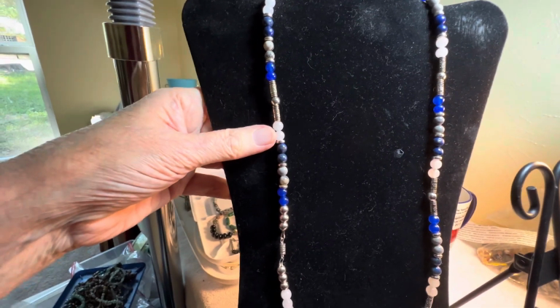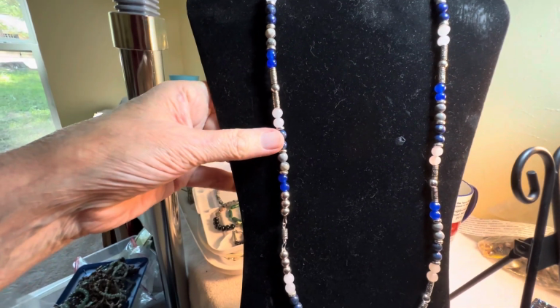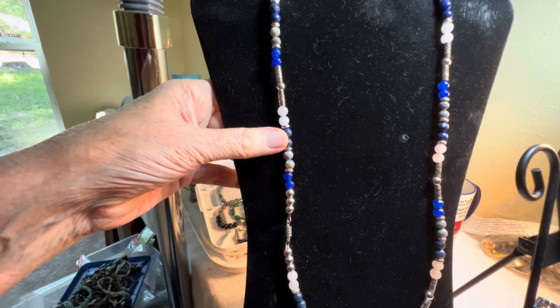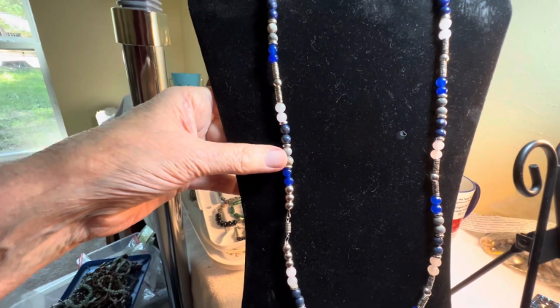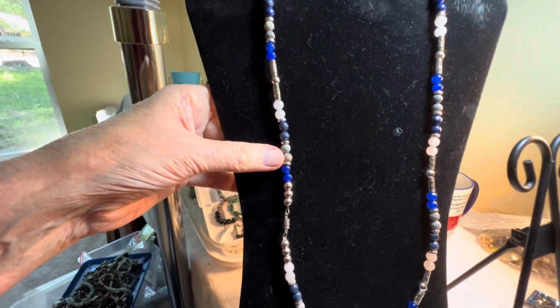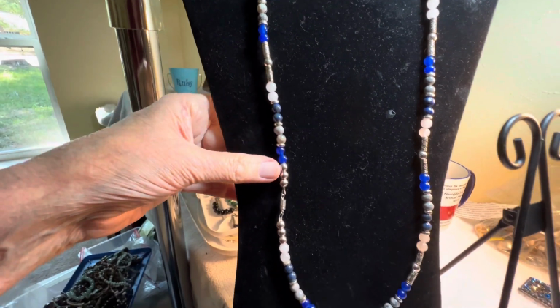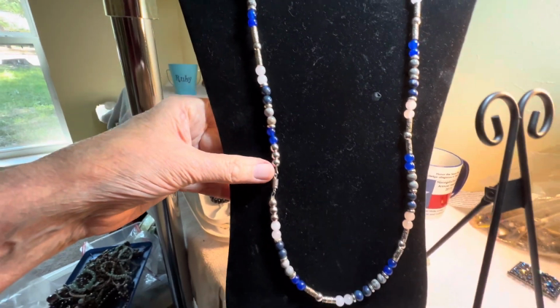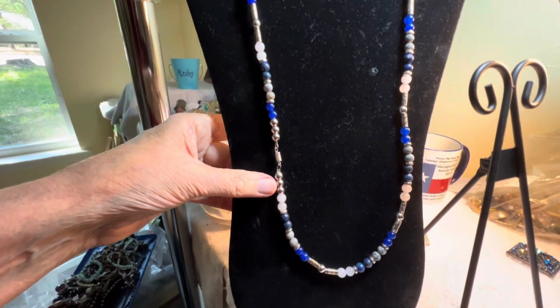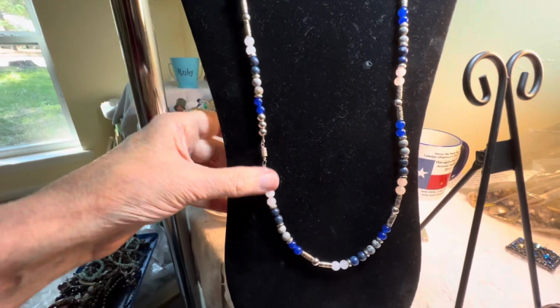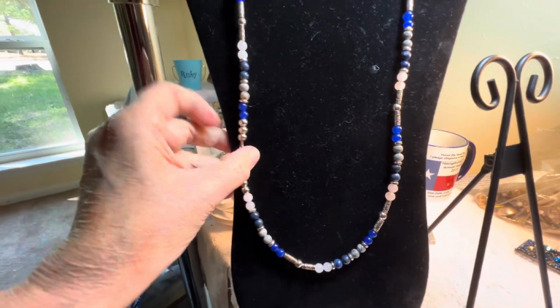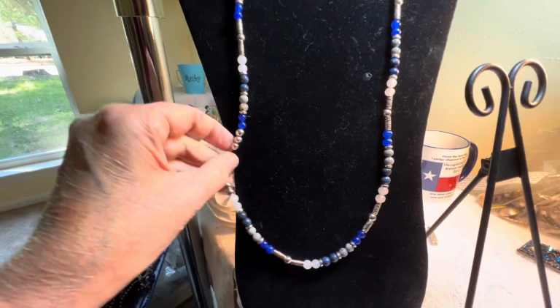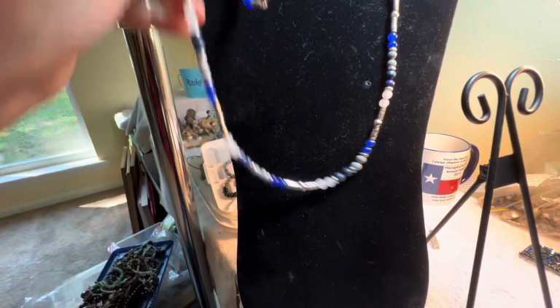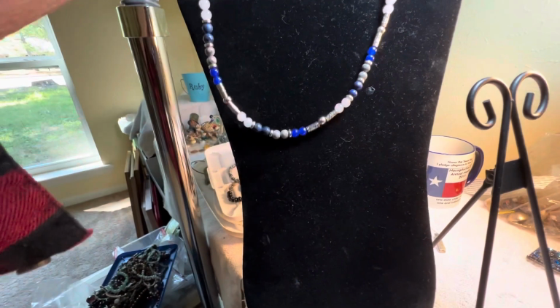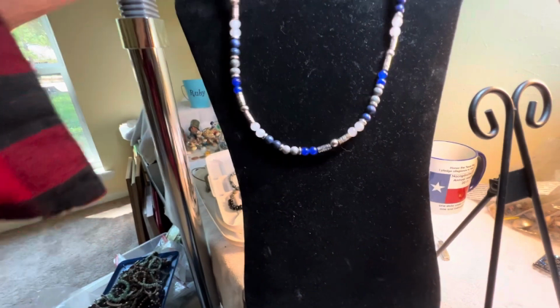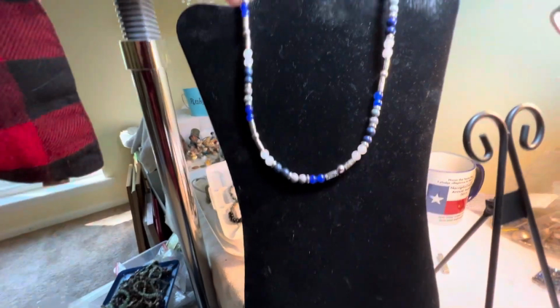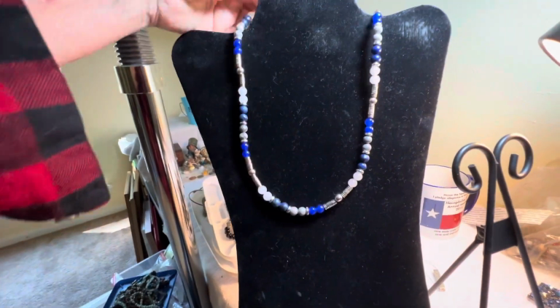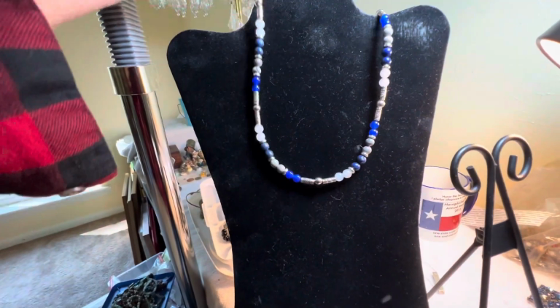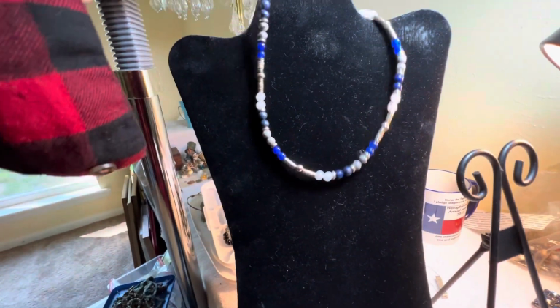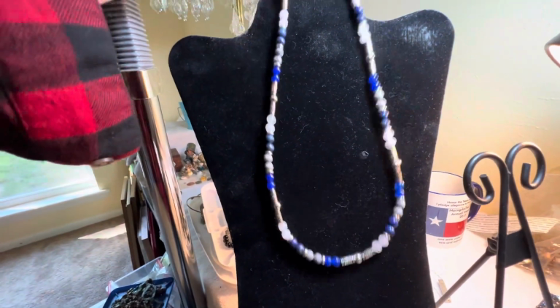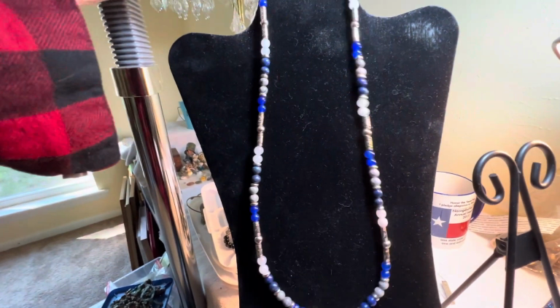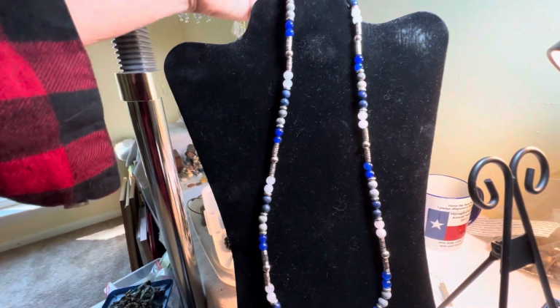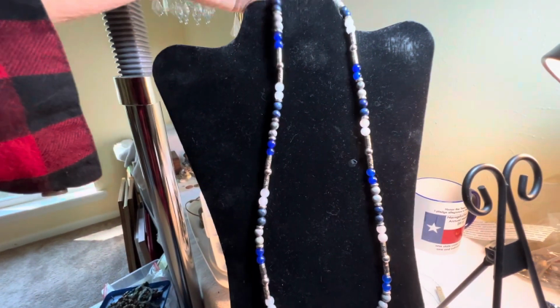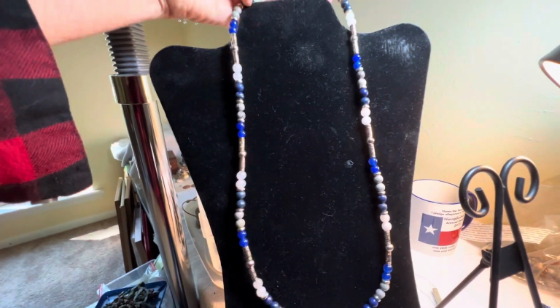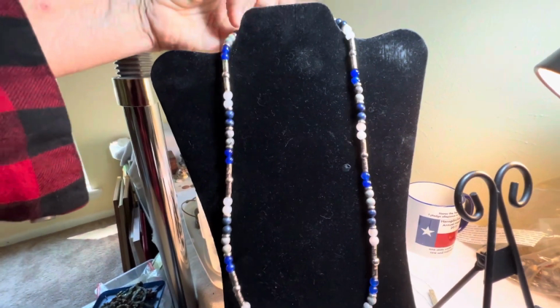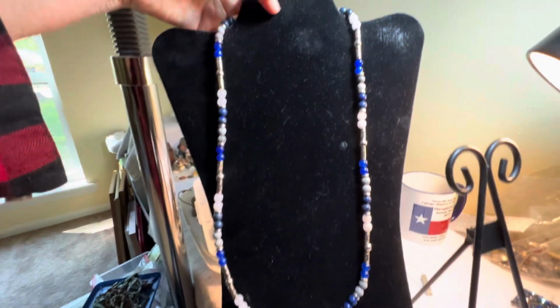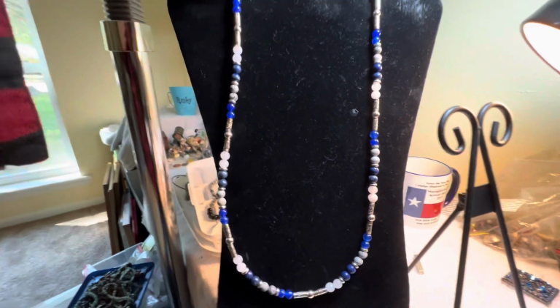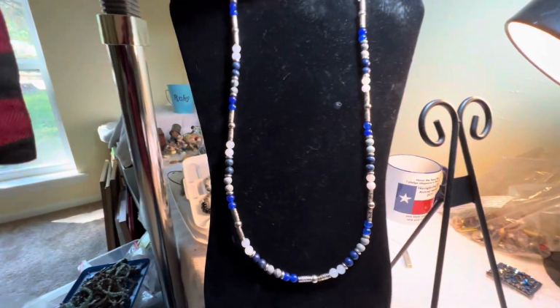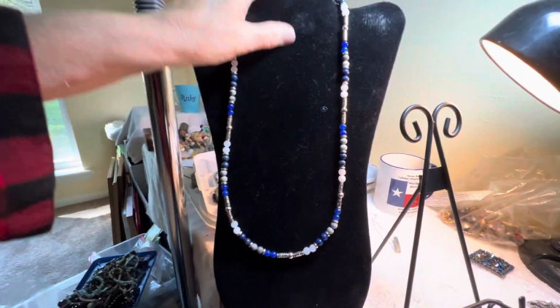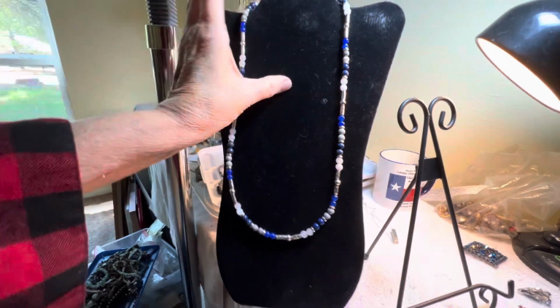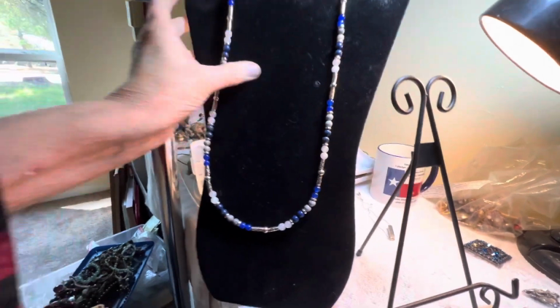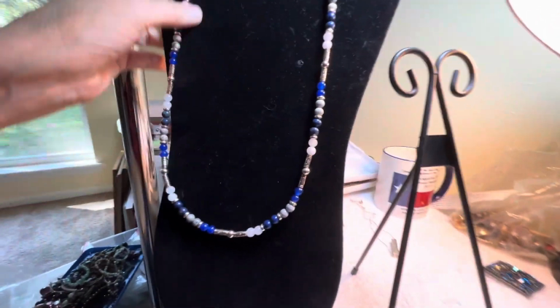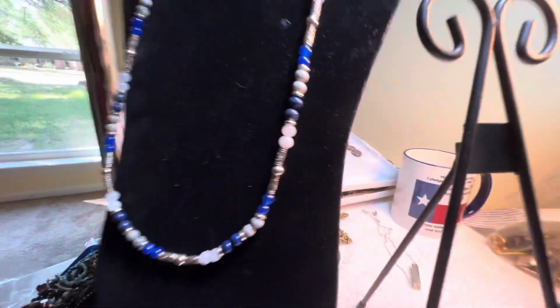Quartz, lapis. Here's the clasp — there's a clasp. $7.